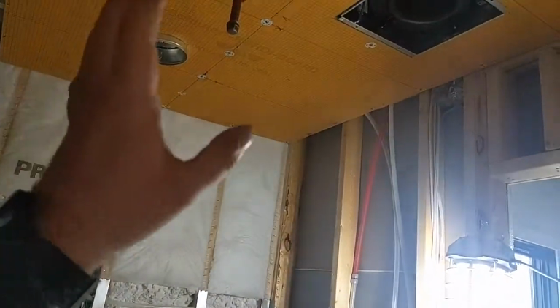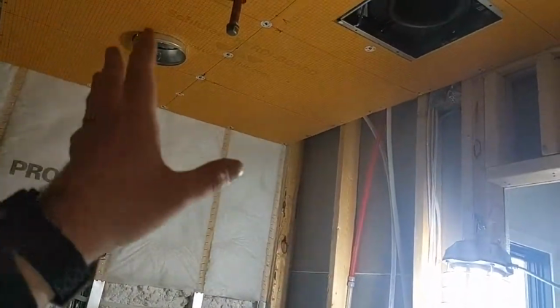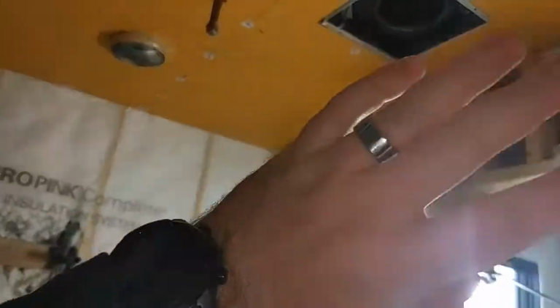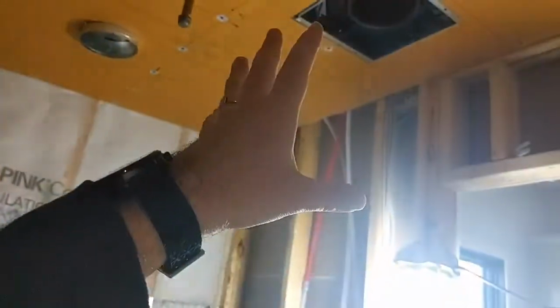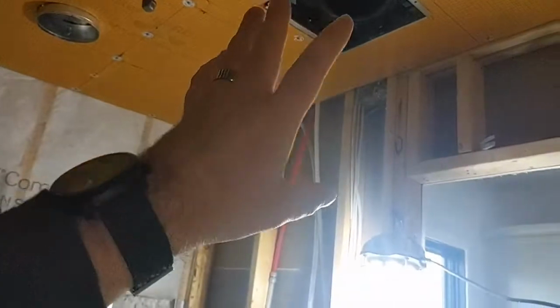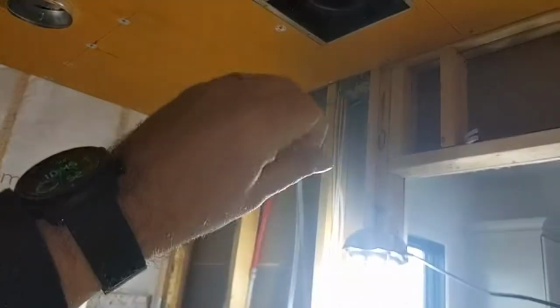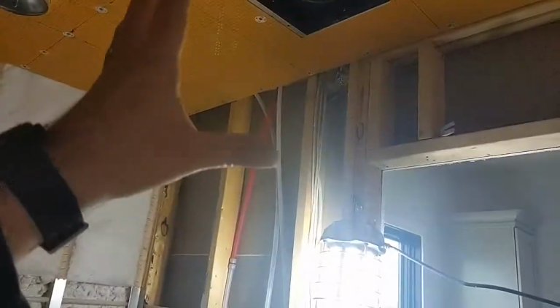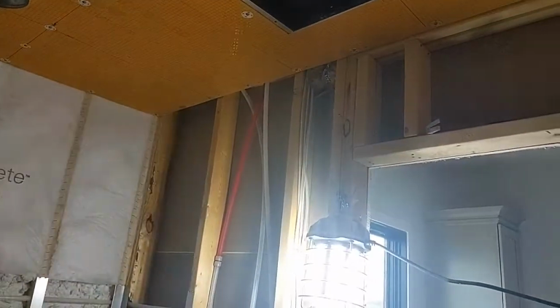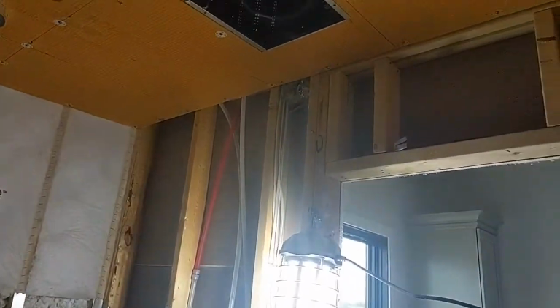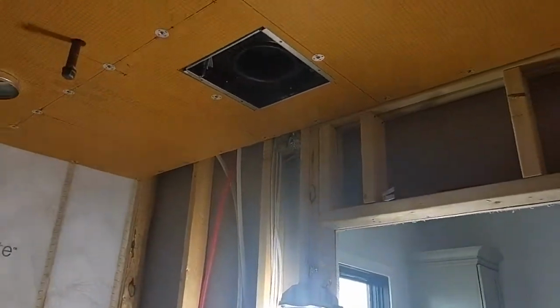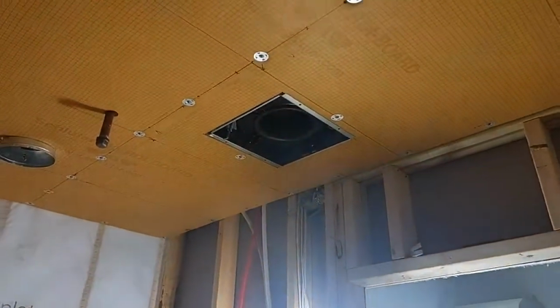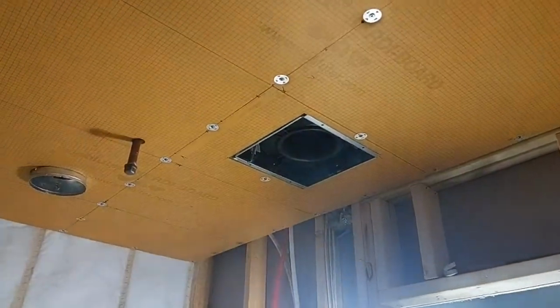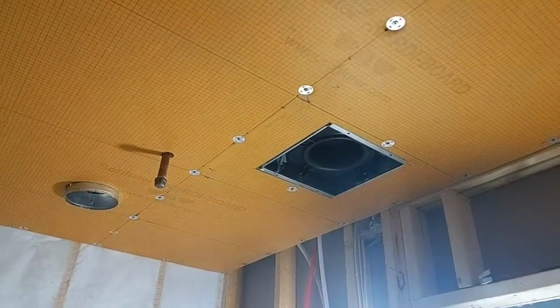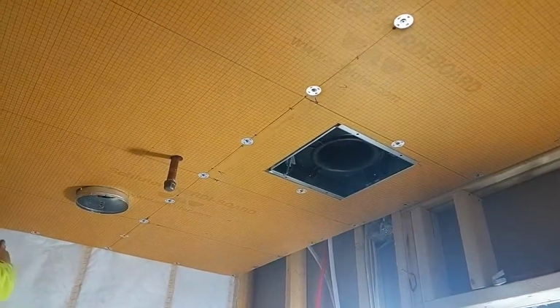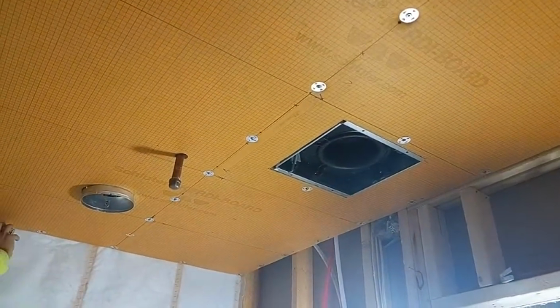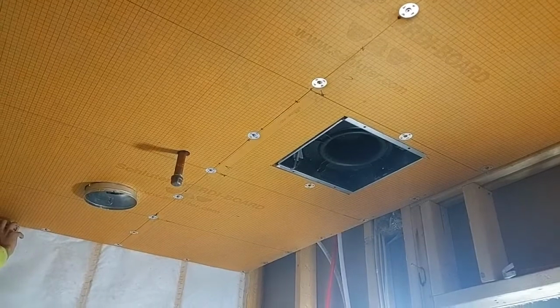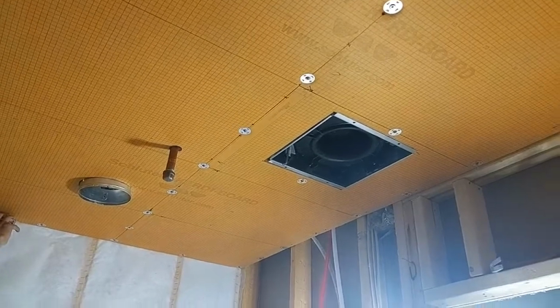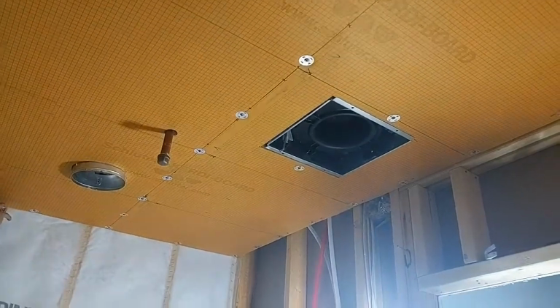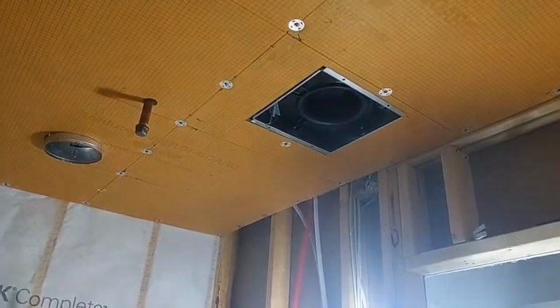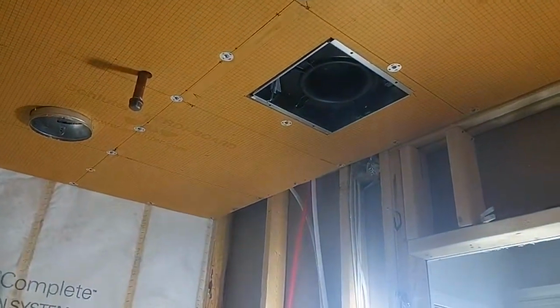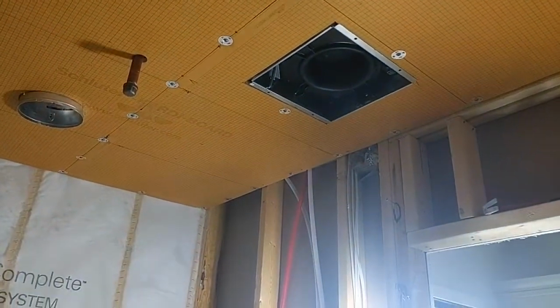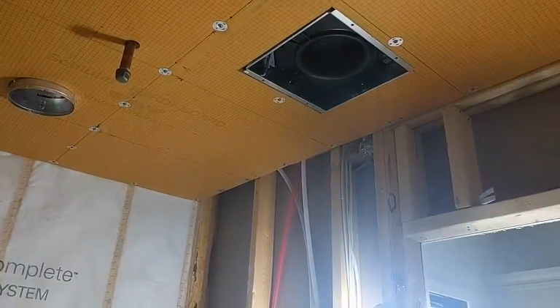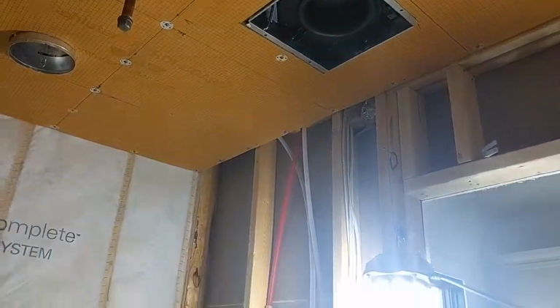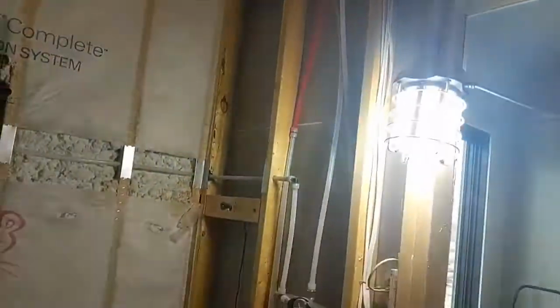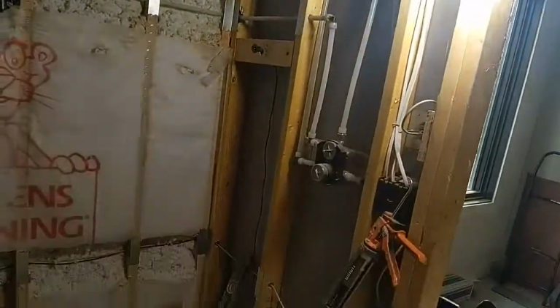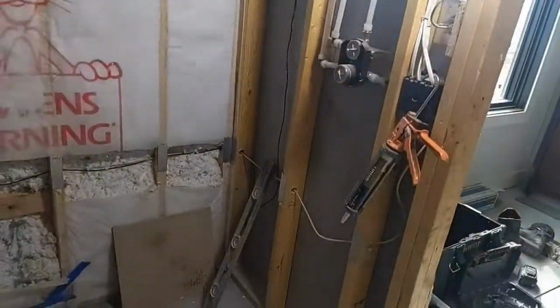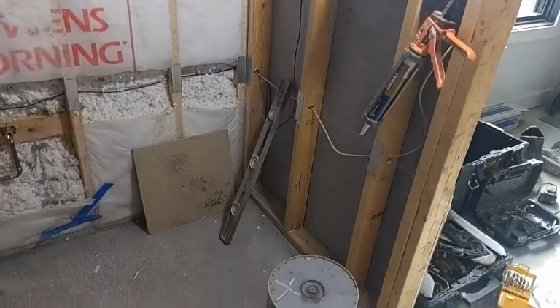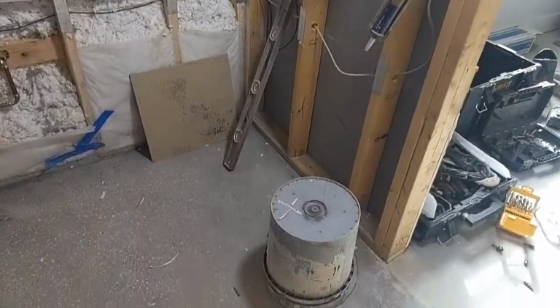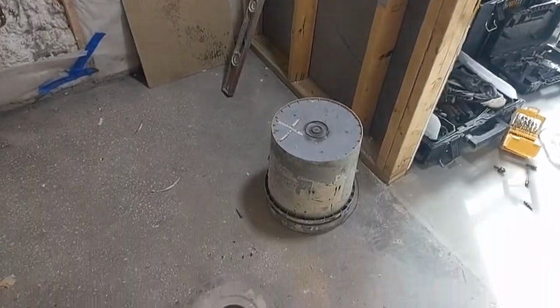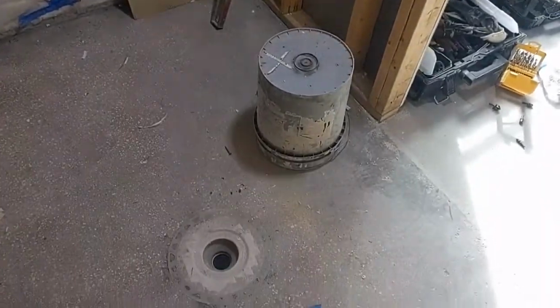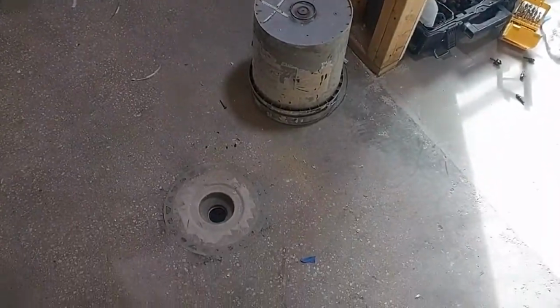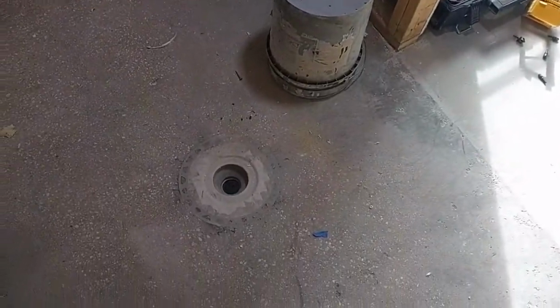All of the lights are moisture rated, and the exhaust fan is also moisture rated. So once they're done using the steam function, we can evacuate all that steam quickly before they open the door so it doesn't get into the rest of the room.